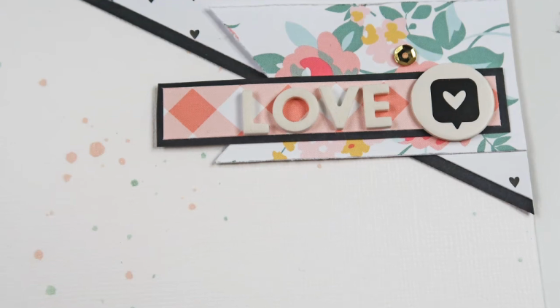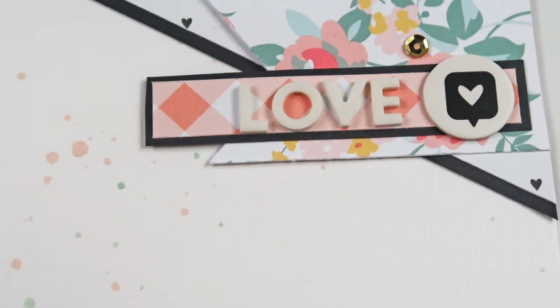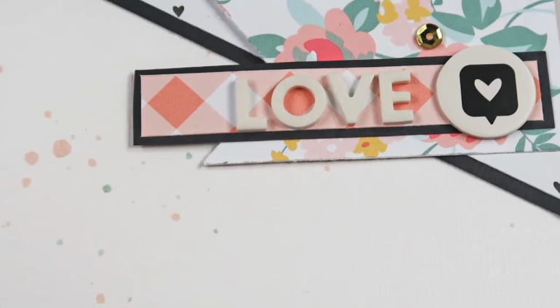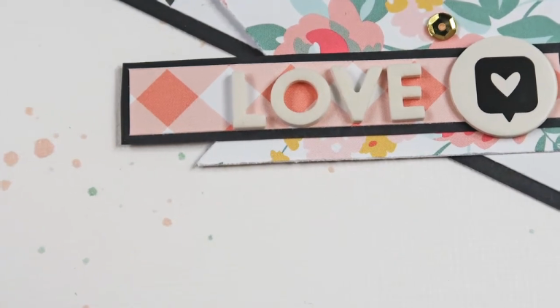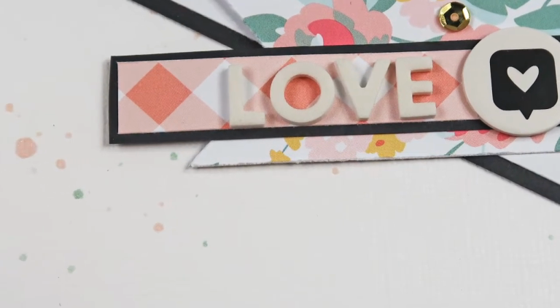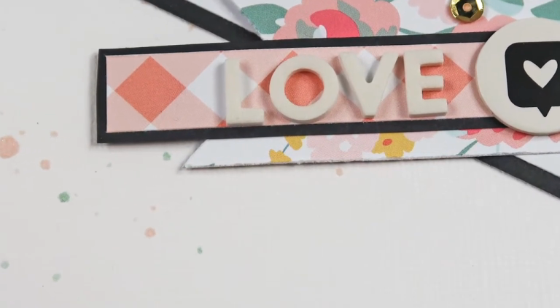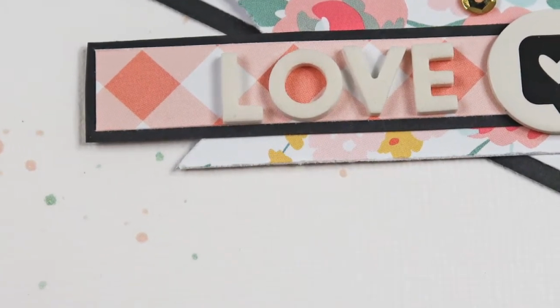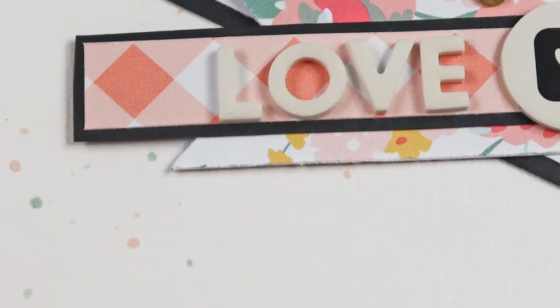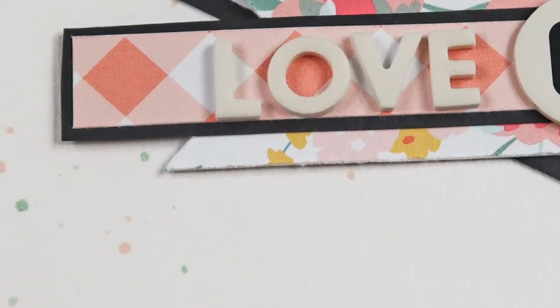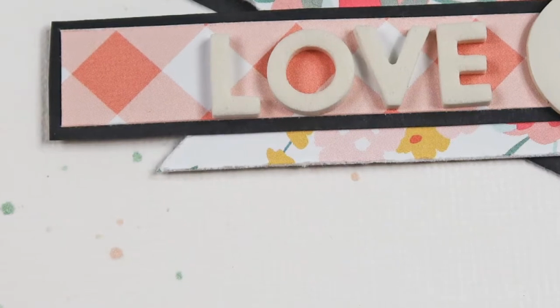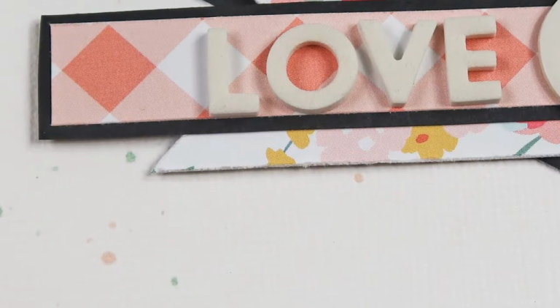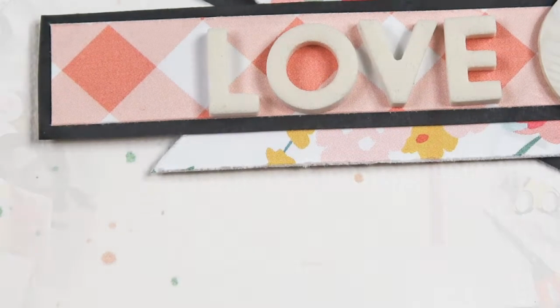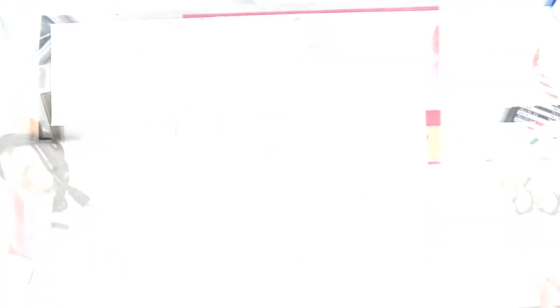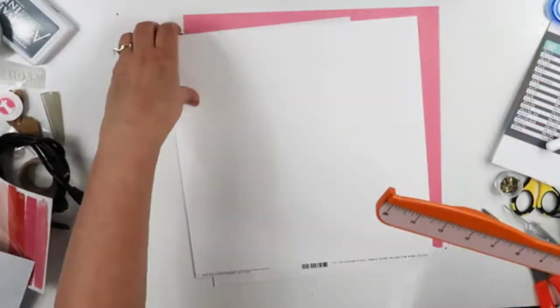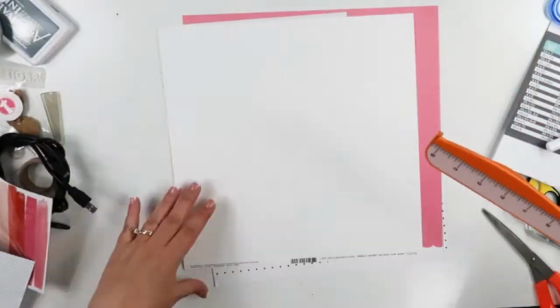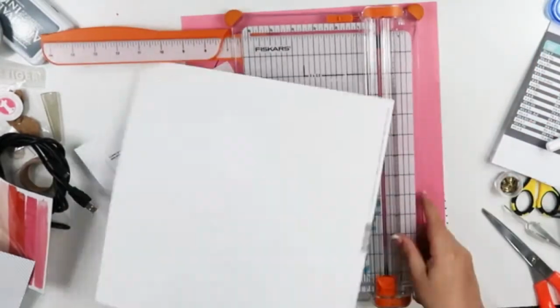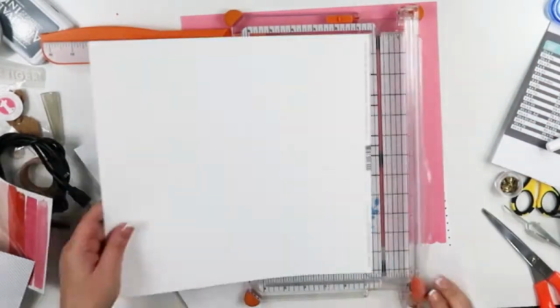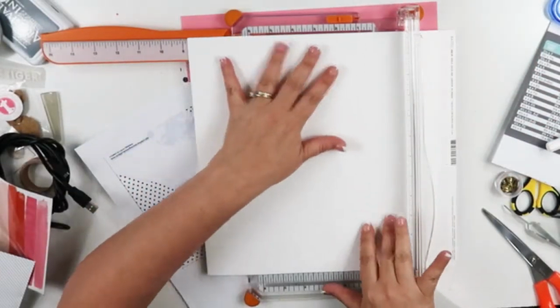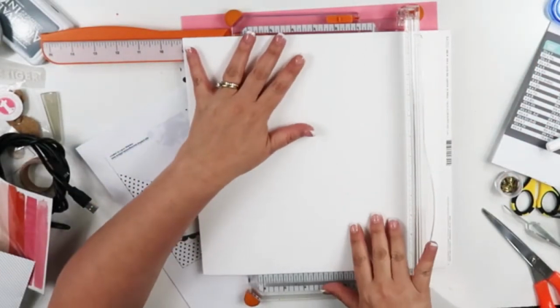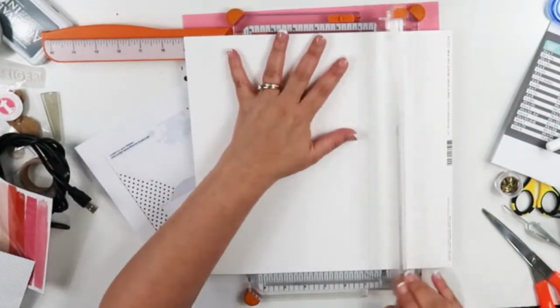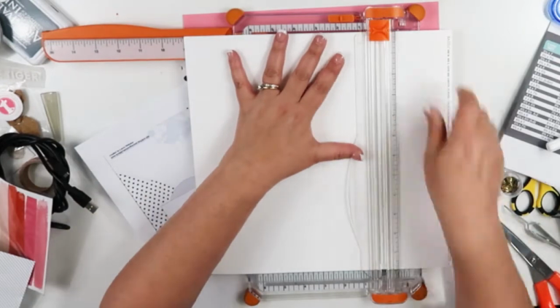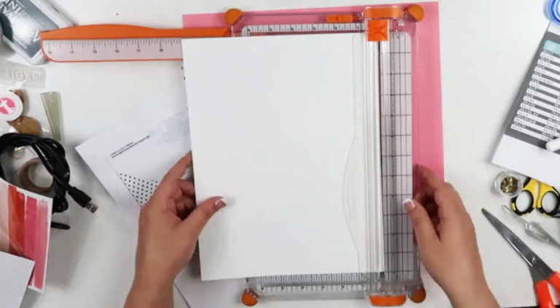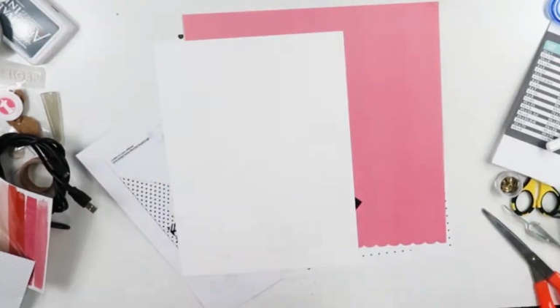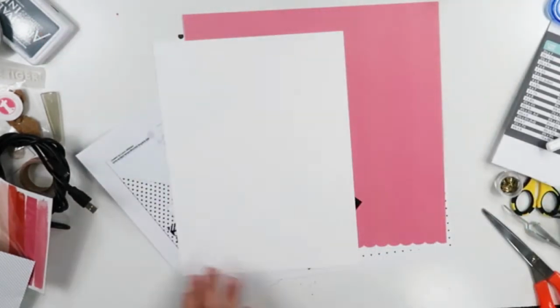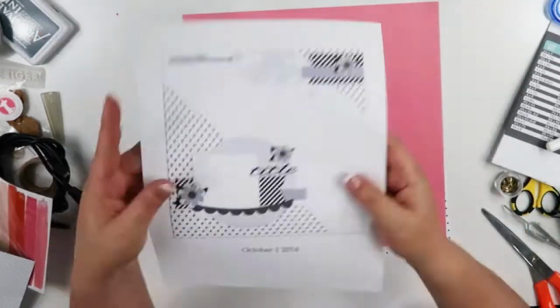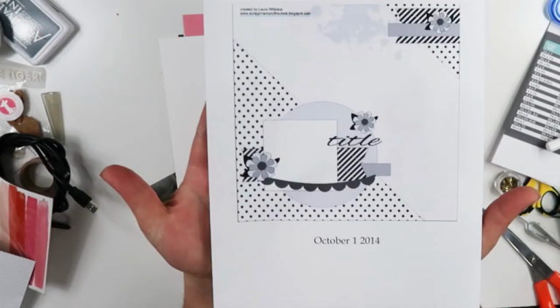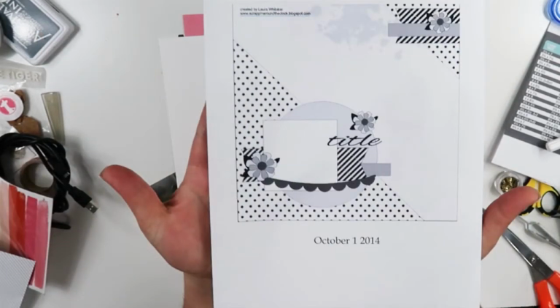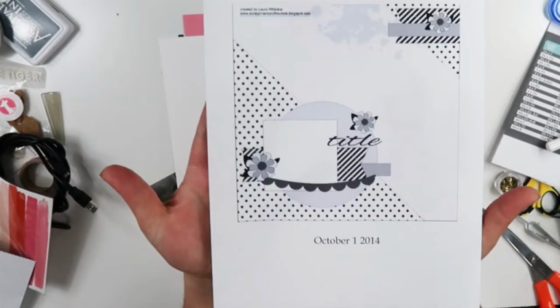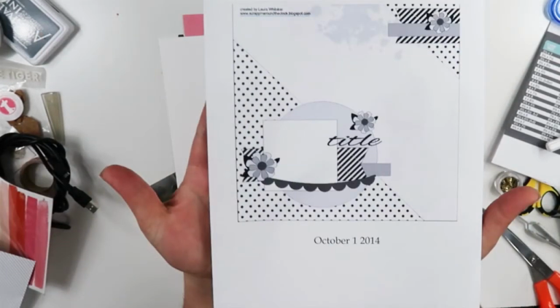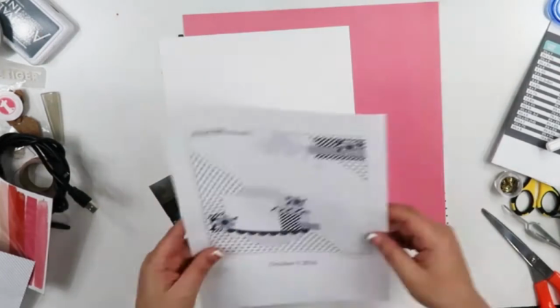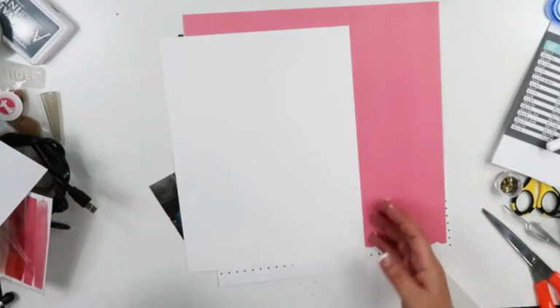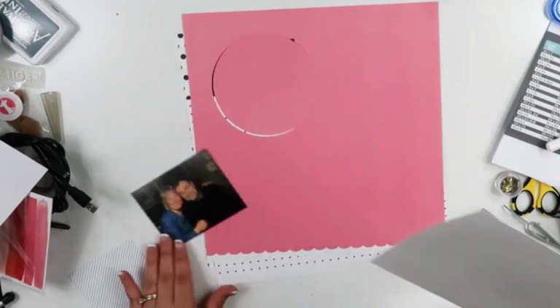Hey guys, it's Becky. I am back with another process video. Today I am going to be using Felicity Jane papers and embellishments for my layout. I am going to use a piece of basil cardstock as my background and I did cut it down to 9 by 12.